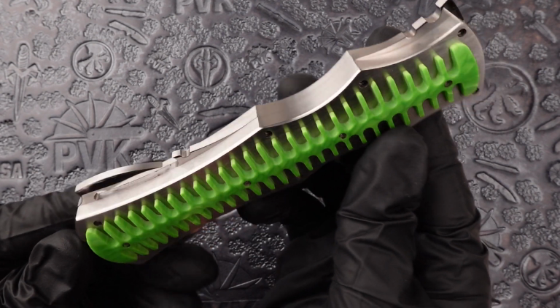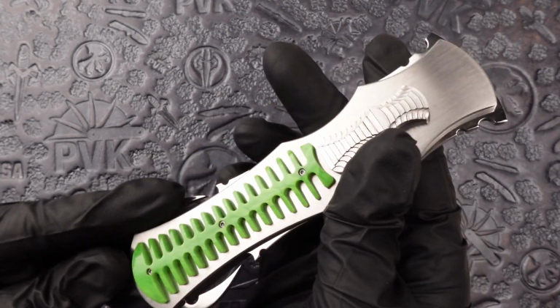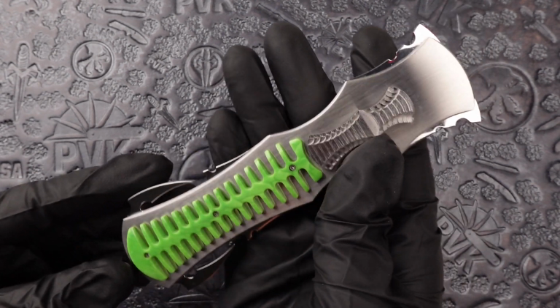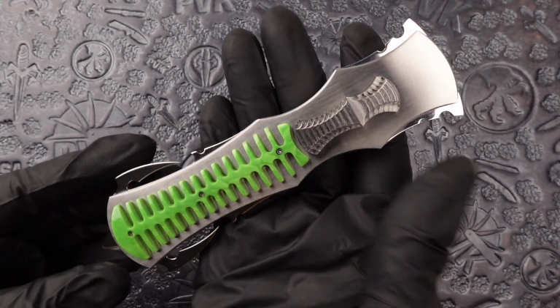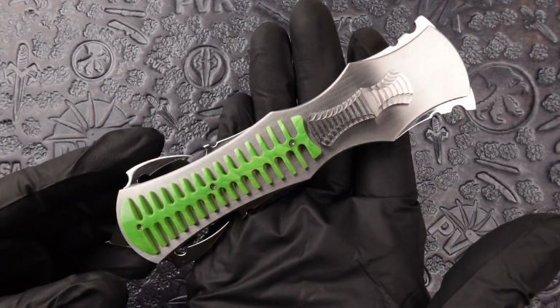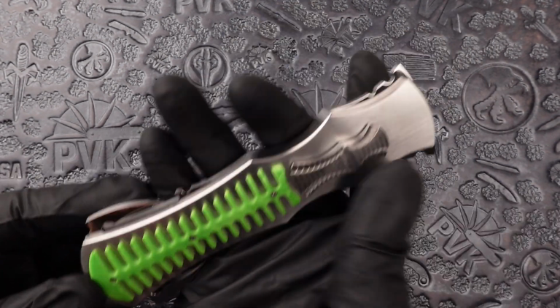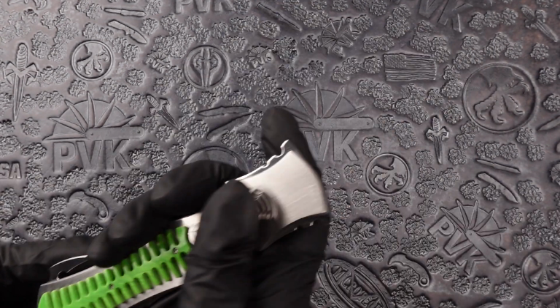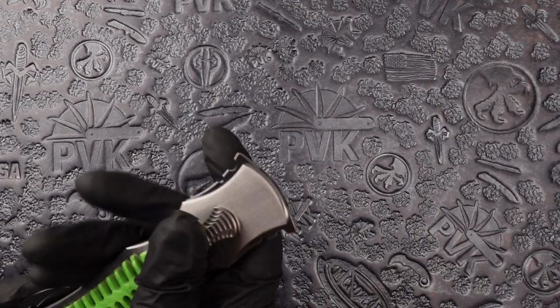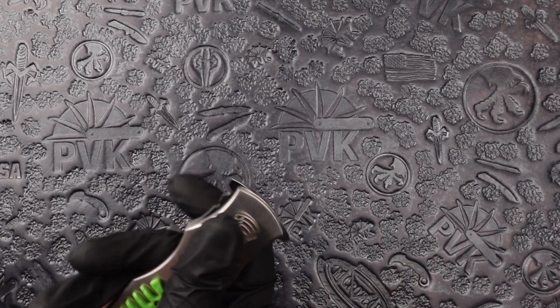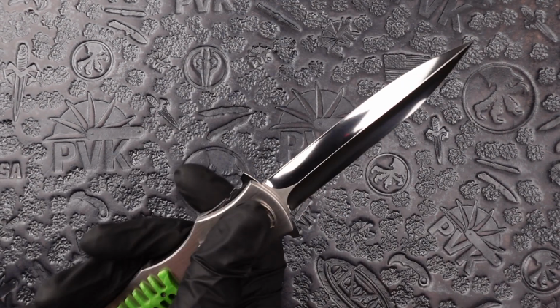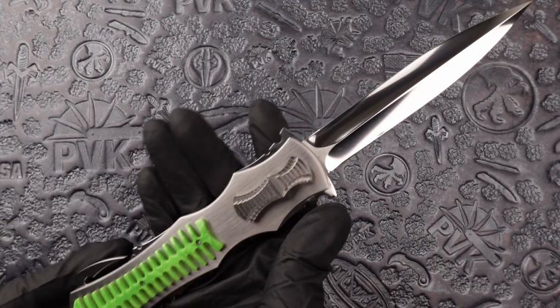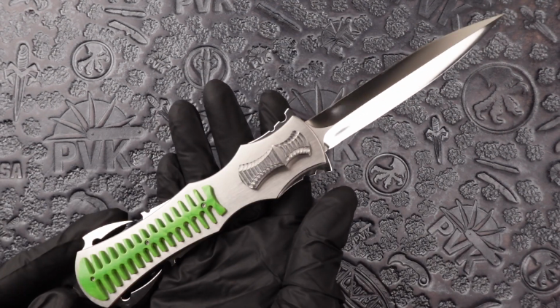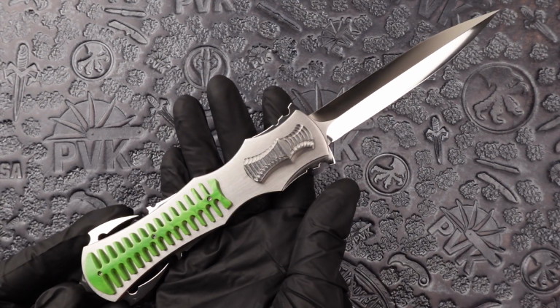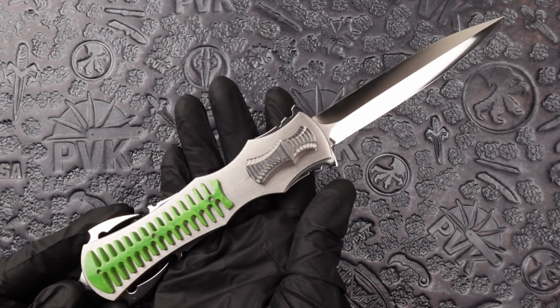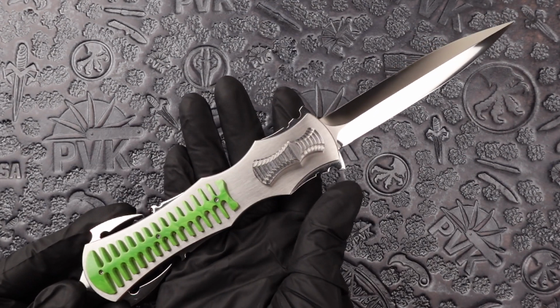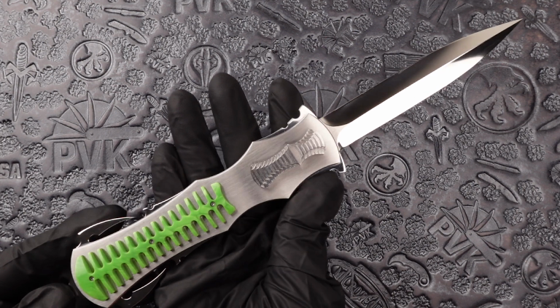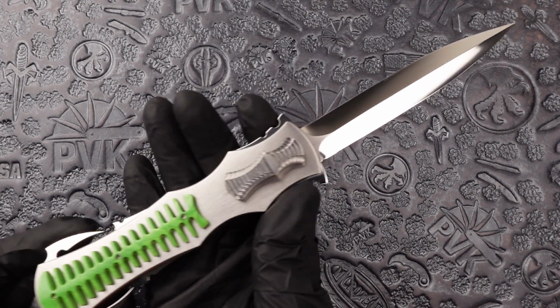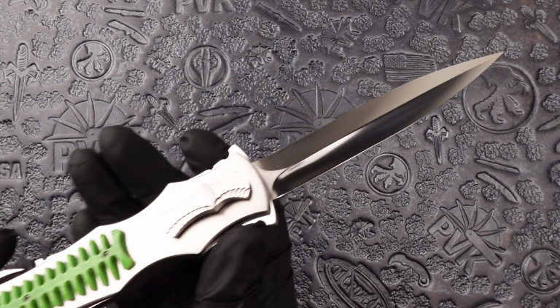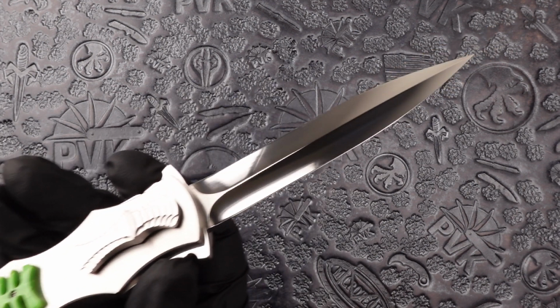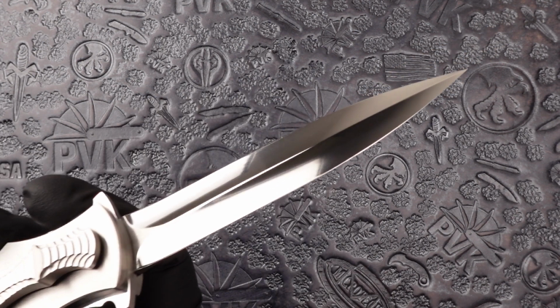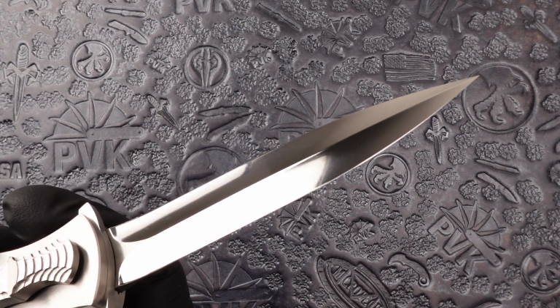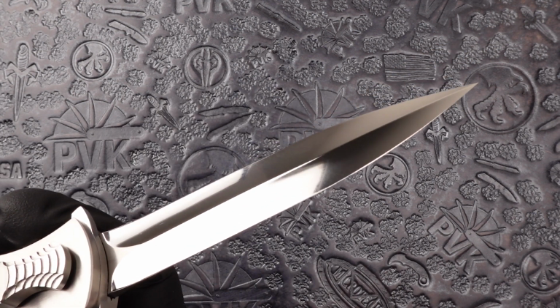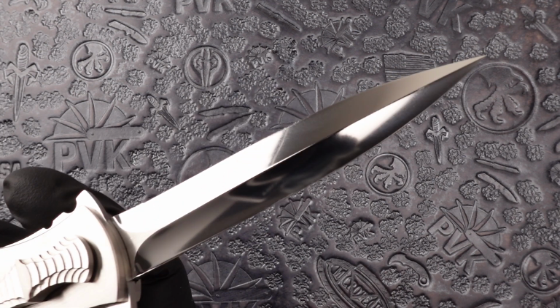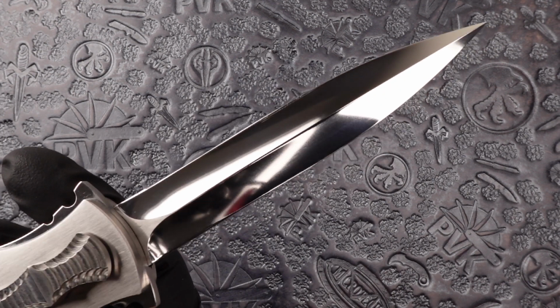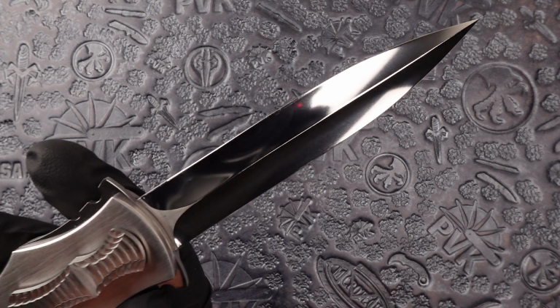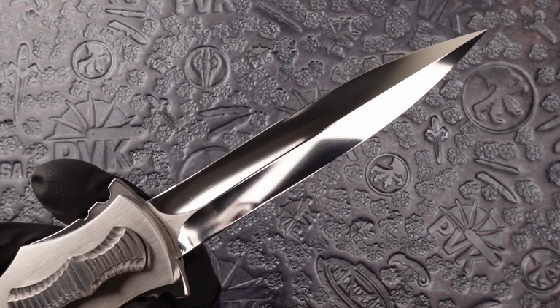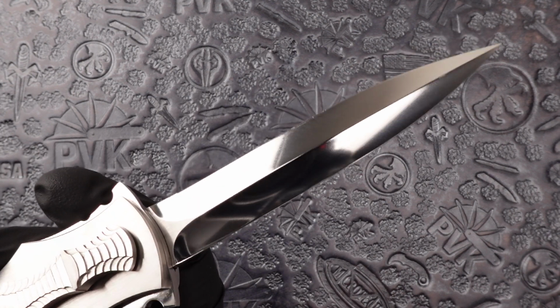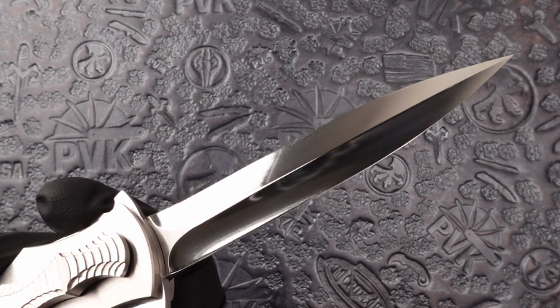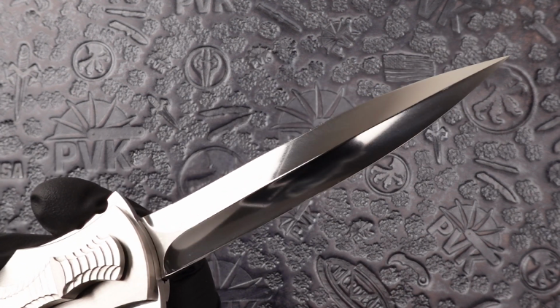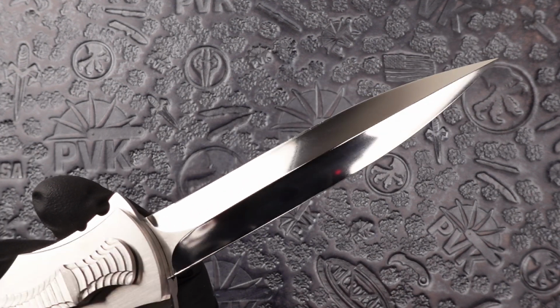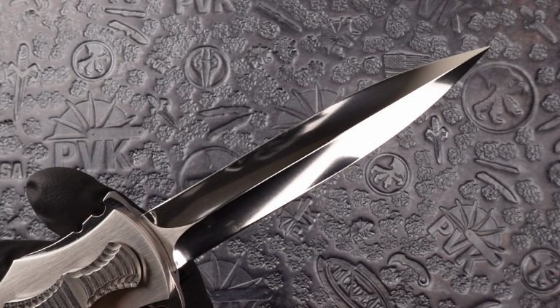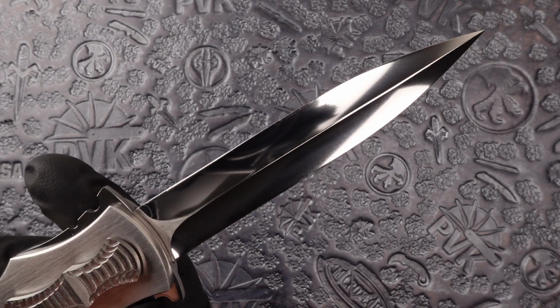Handle size on this one is going to be about 6 inches with a 4 inch blade, totaling a 10 inch design. The blade is sporting 154CM stainless steel and a hollow grind dagger.